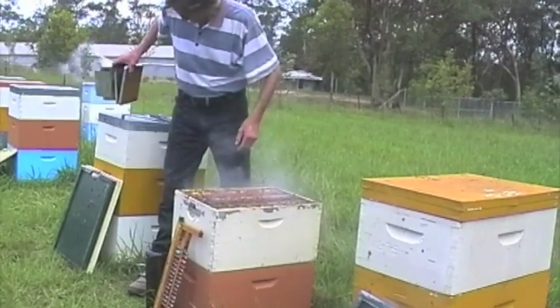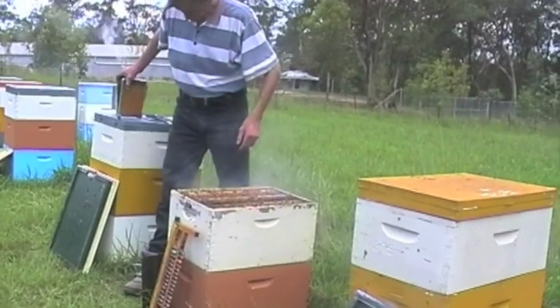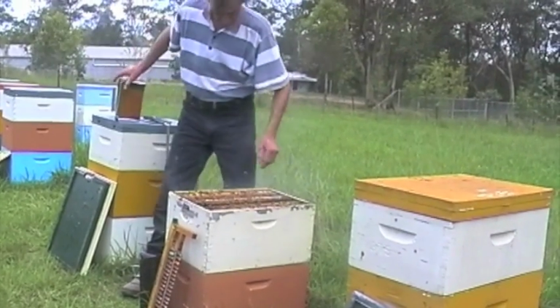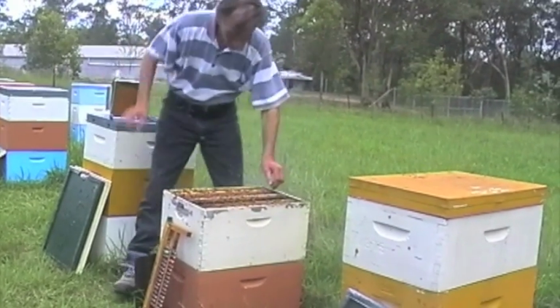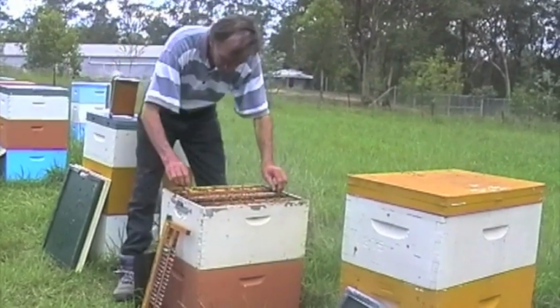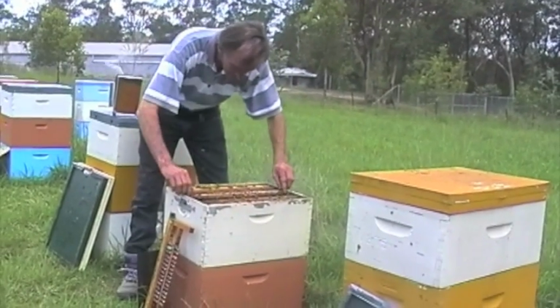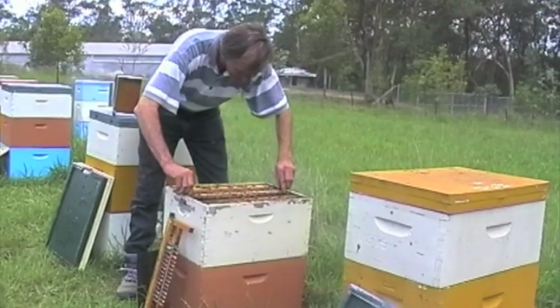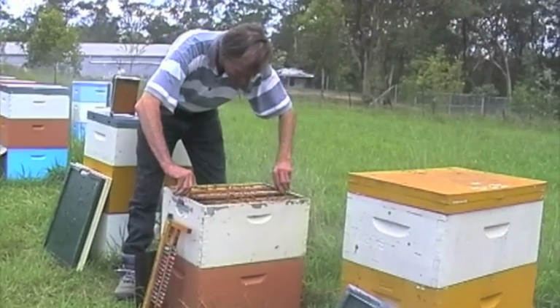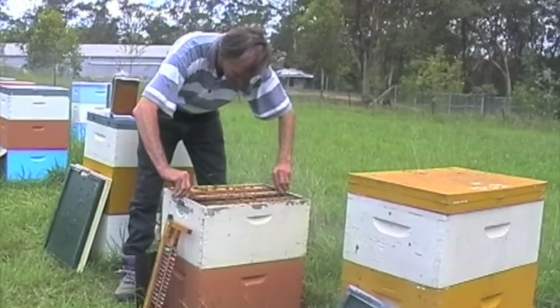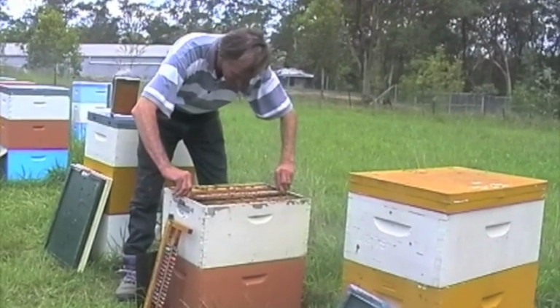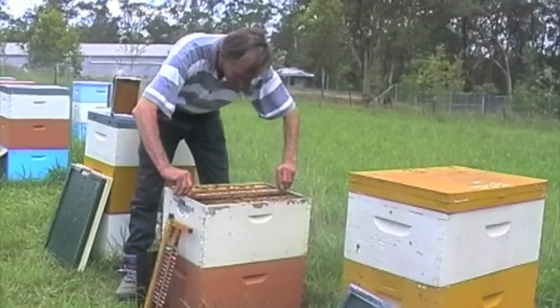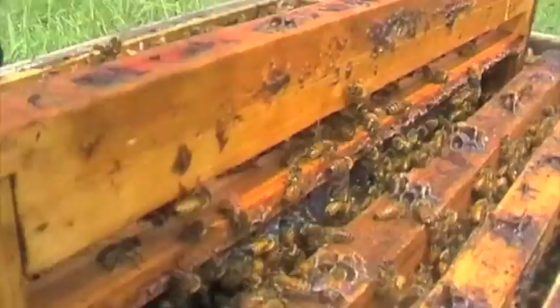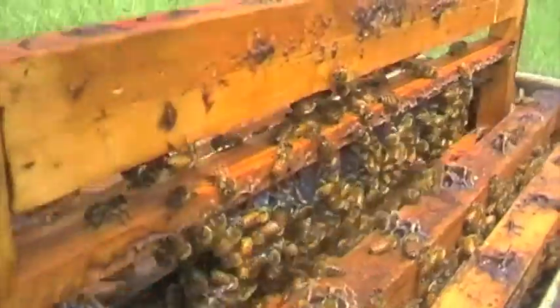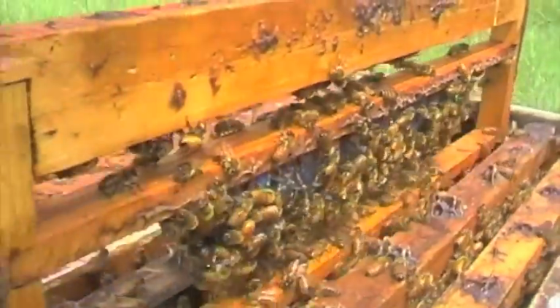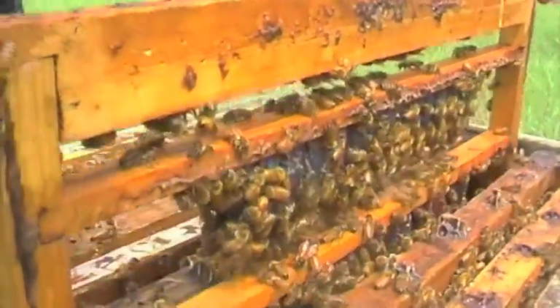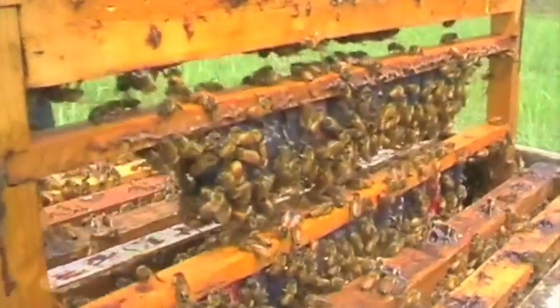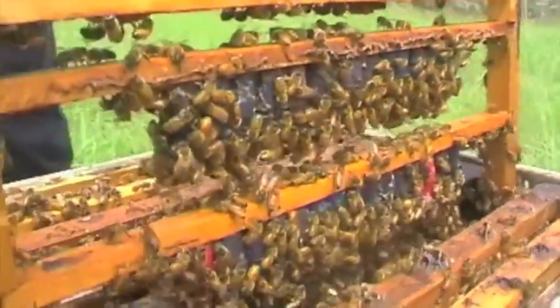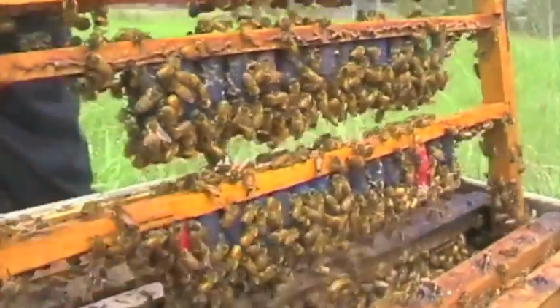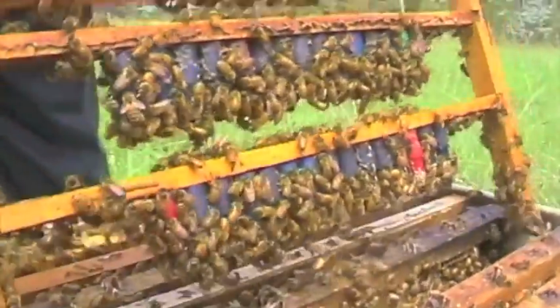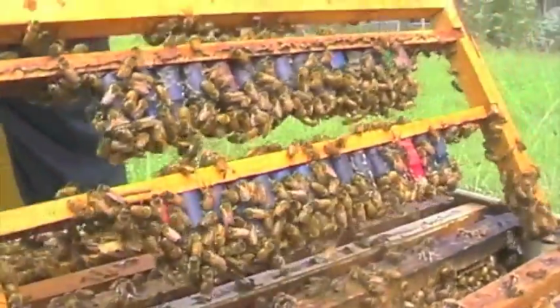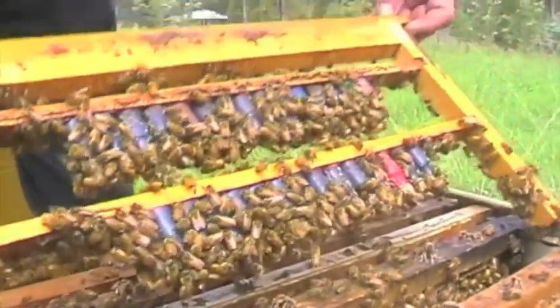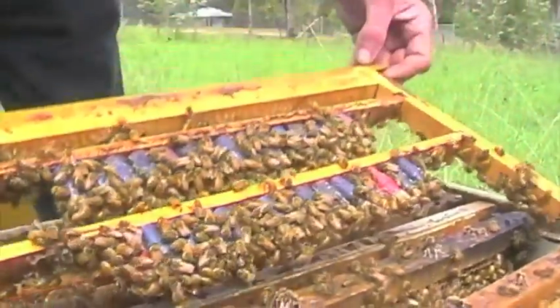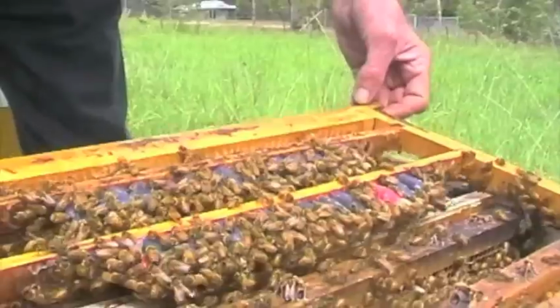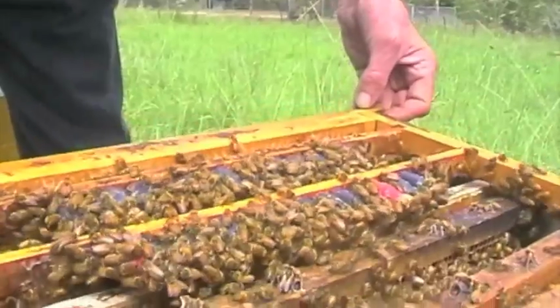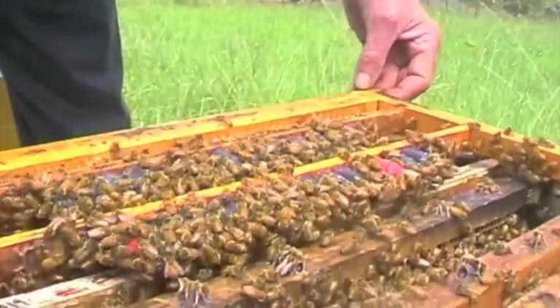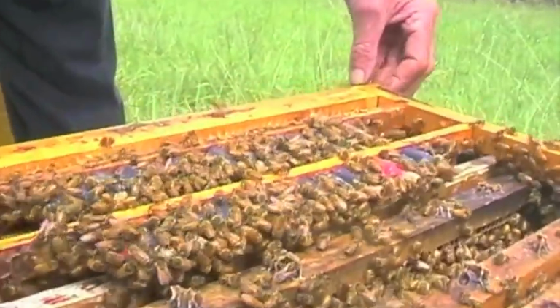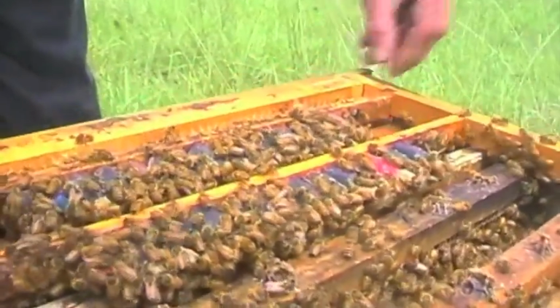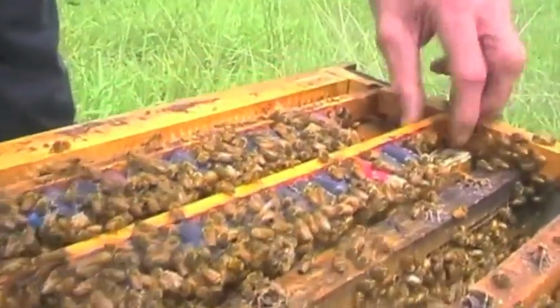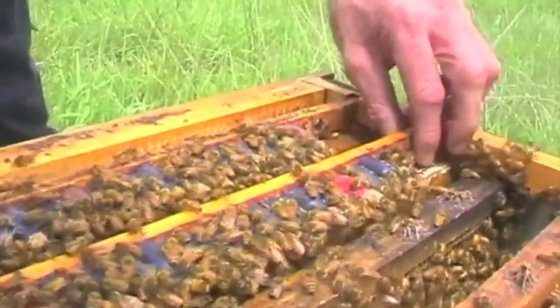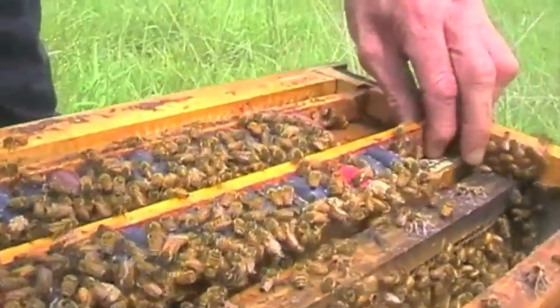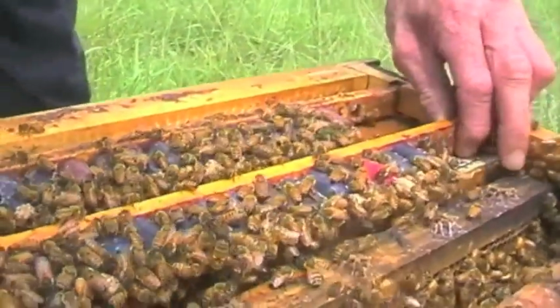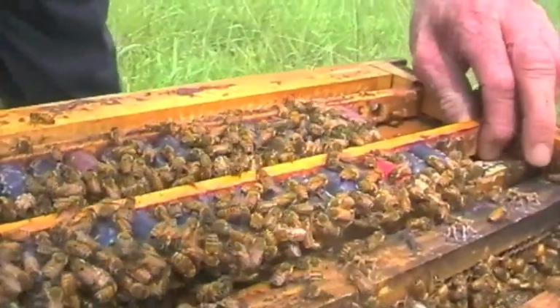You want to see the queen? Nah, I don't think you want to see the queen. These are the queen cells, right? These are what's got the royal dilly in them.